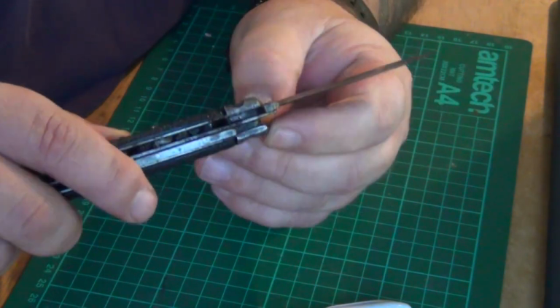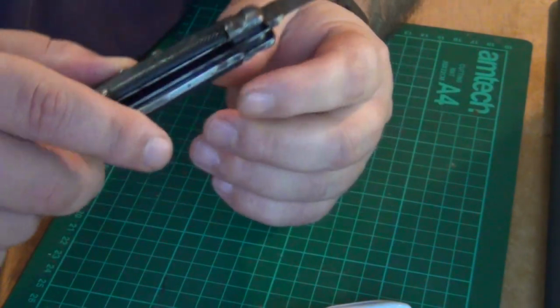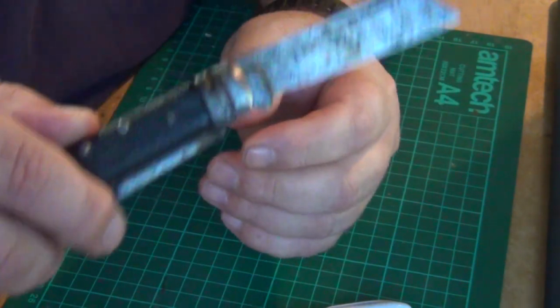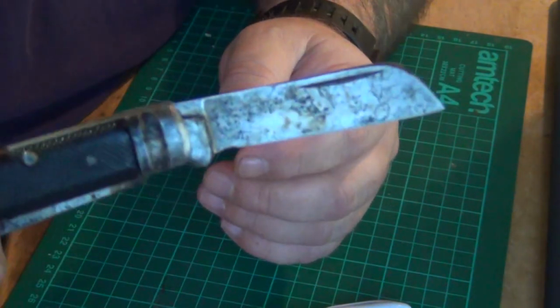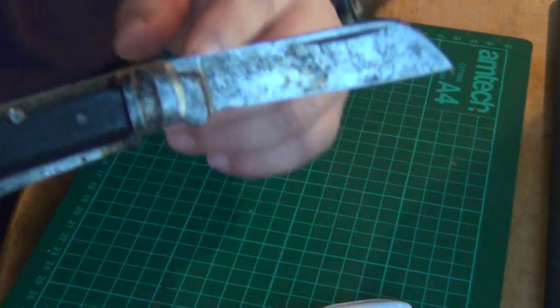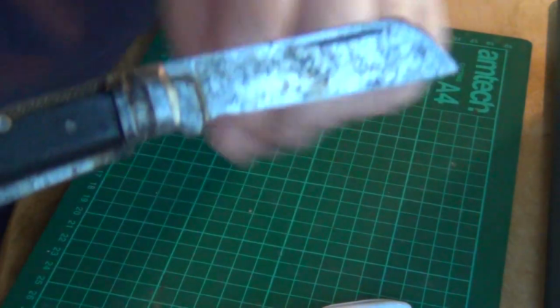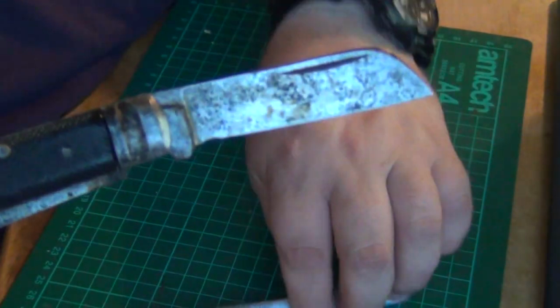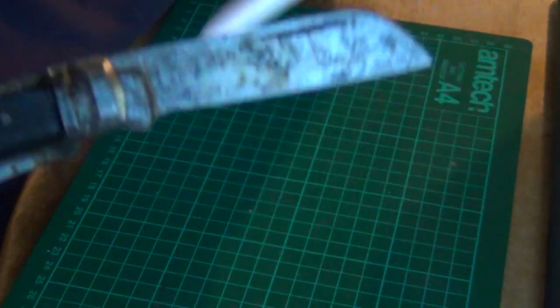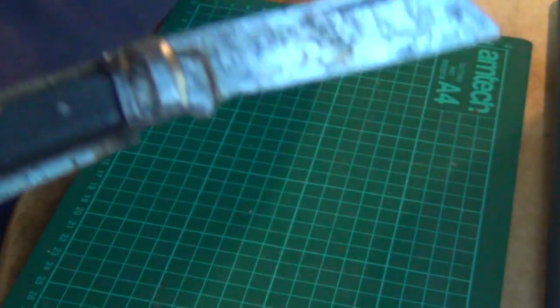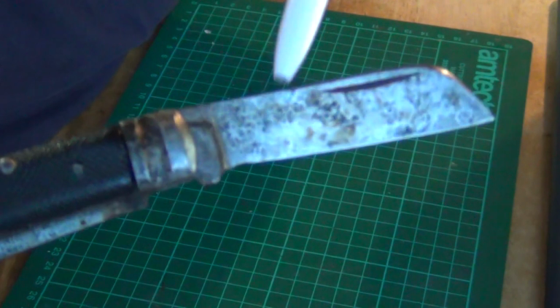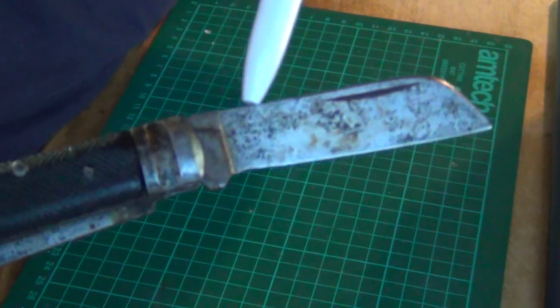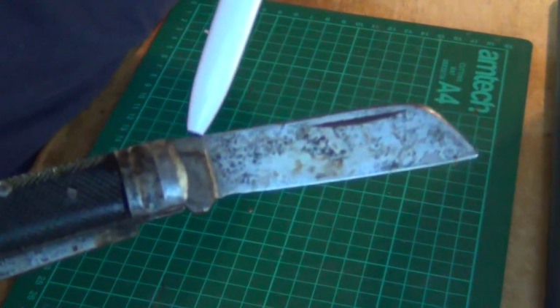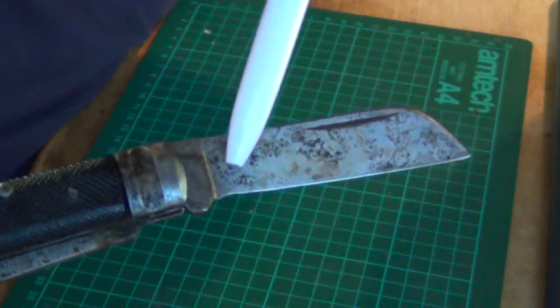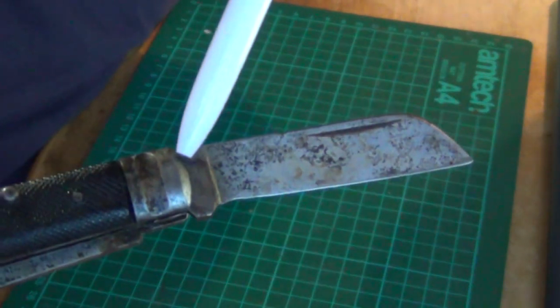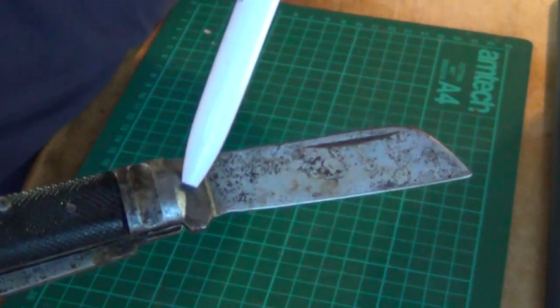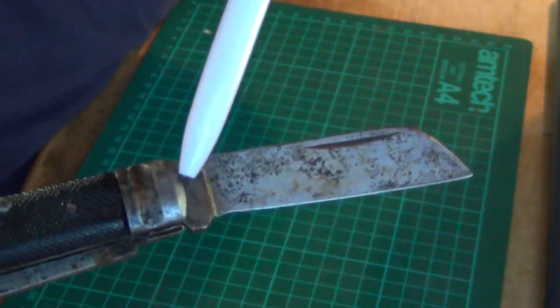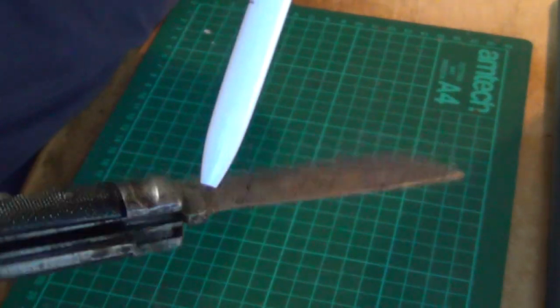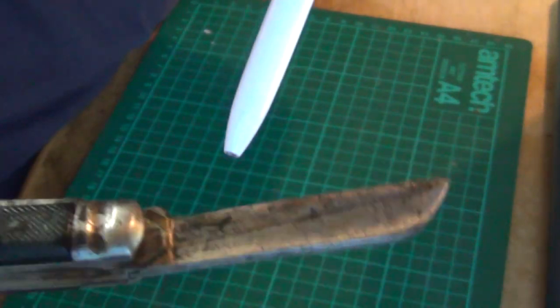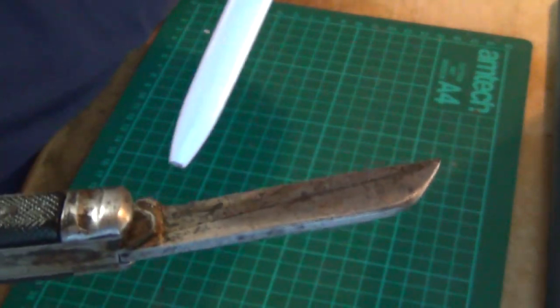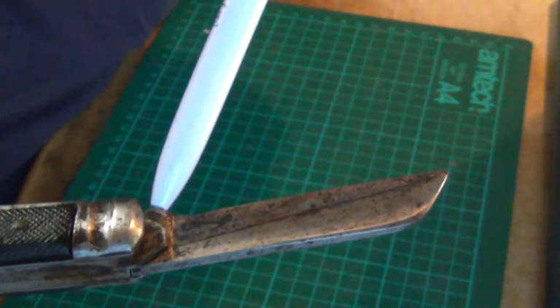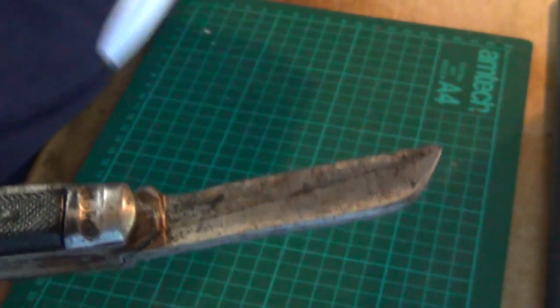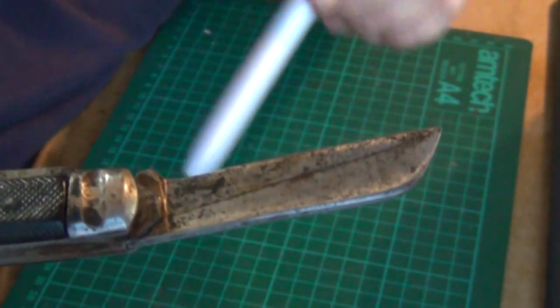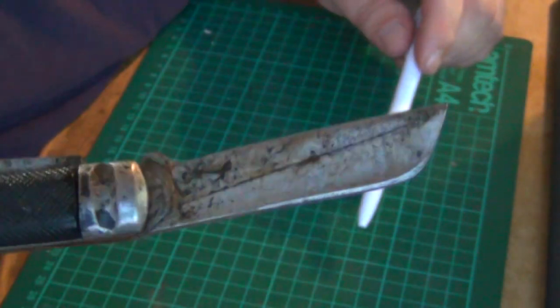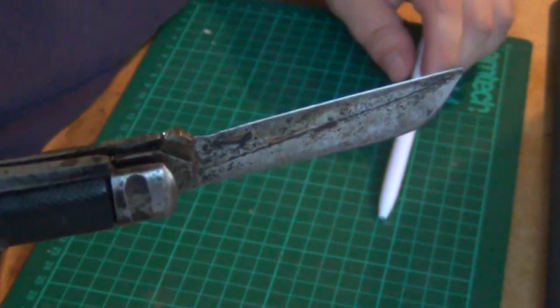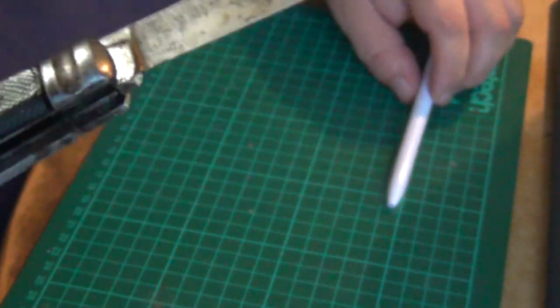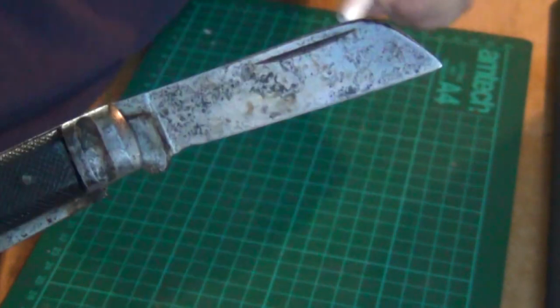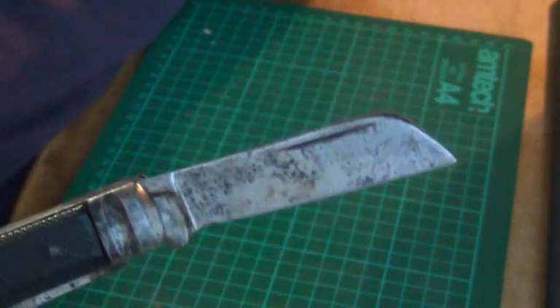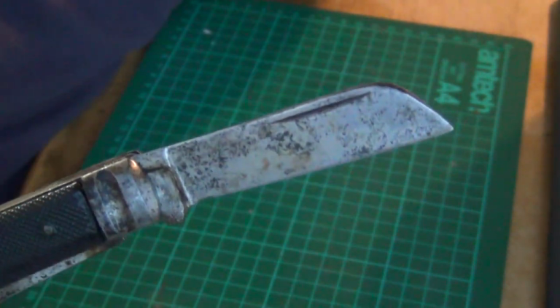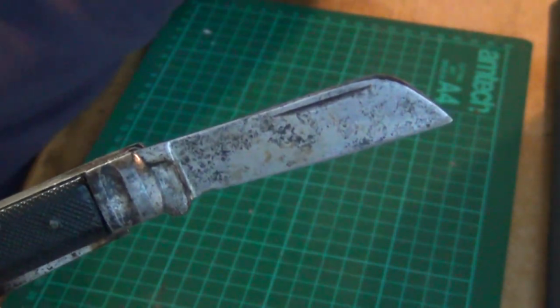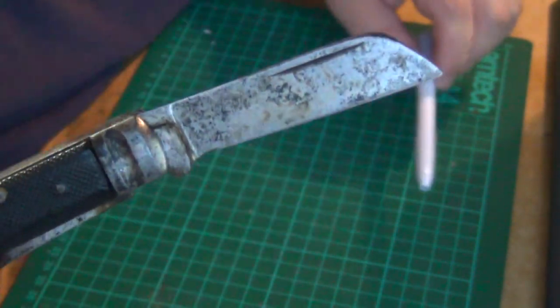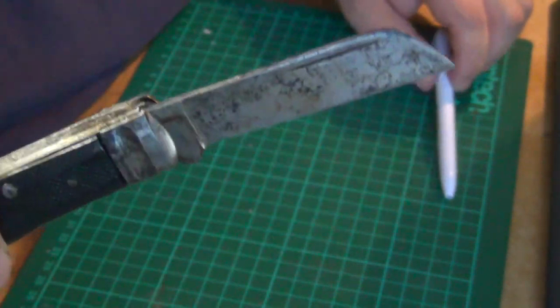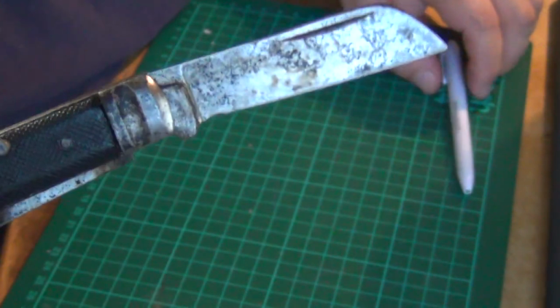But like I said, there's no markings. Normally the Visconti maker's marks are around there, and this one hasn't got it. I'll come on to that in a while - why it hasn't got it.